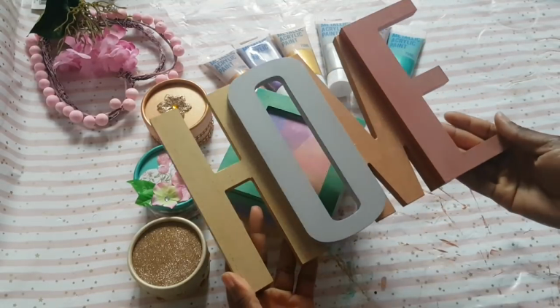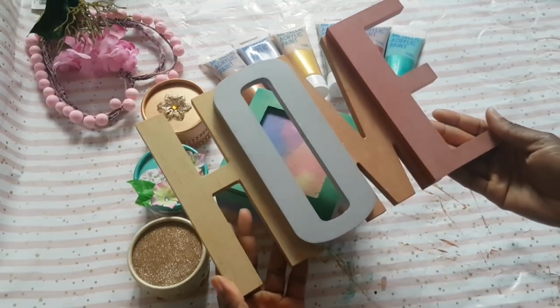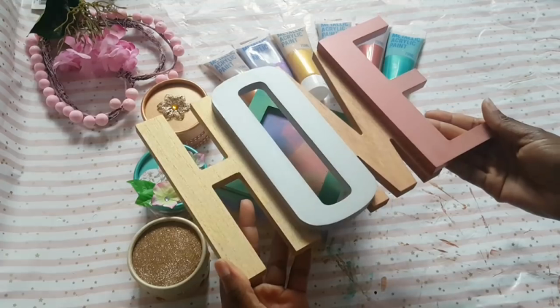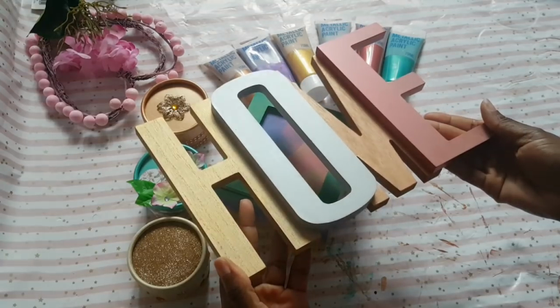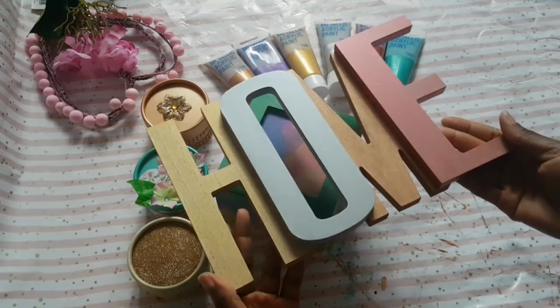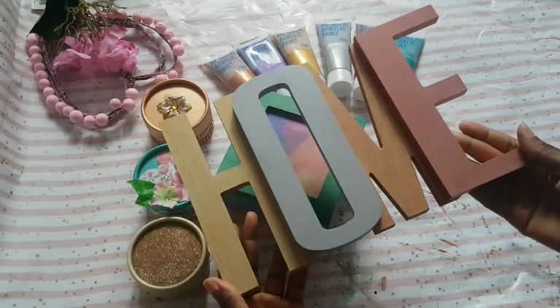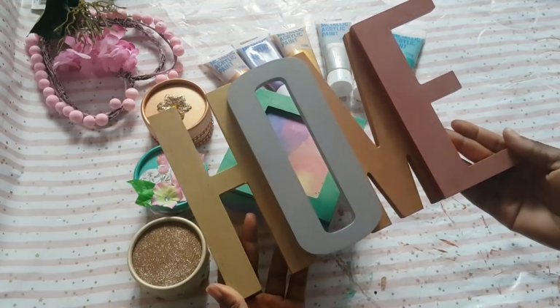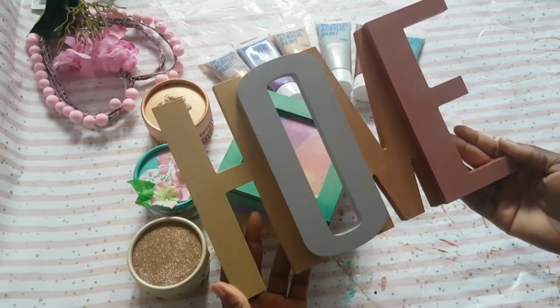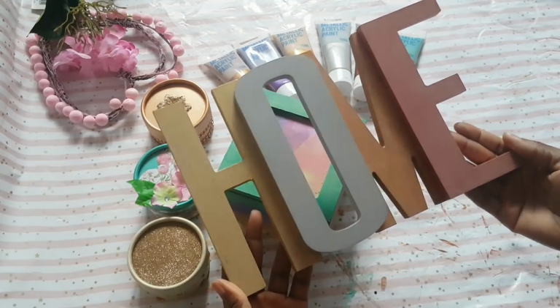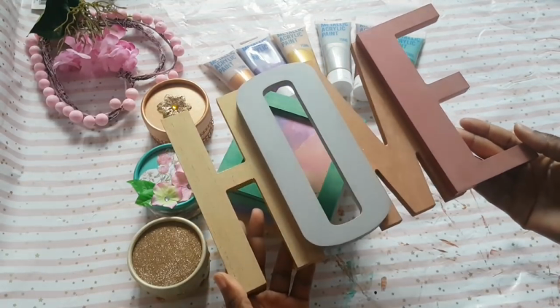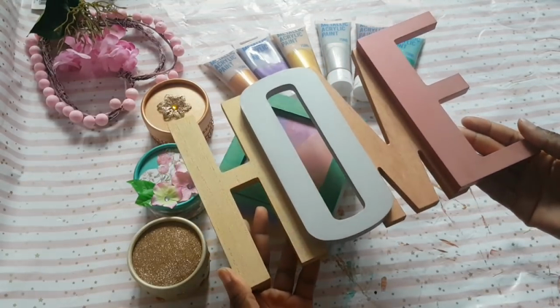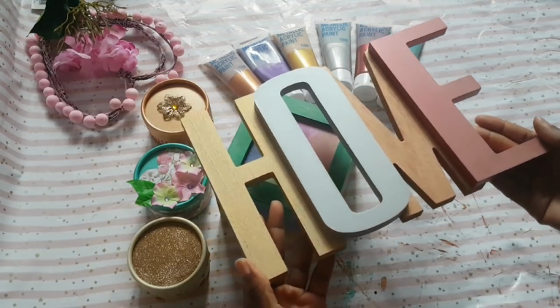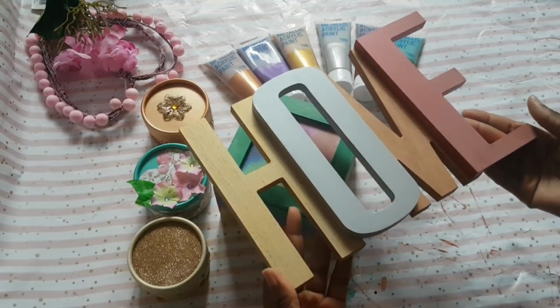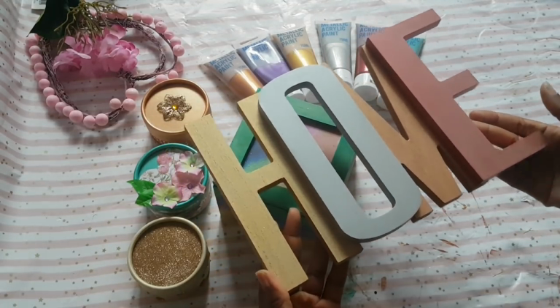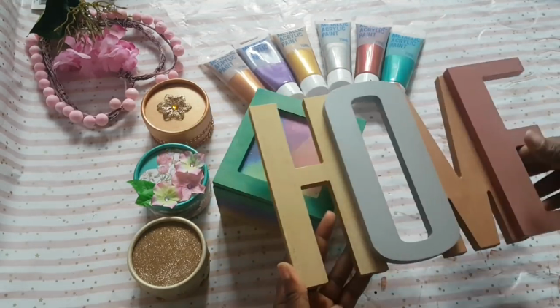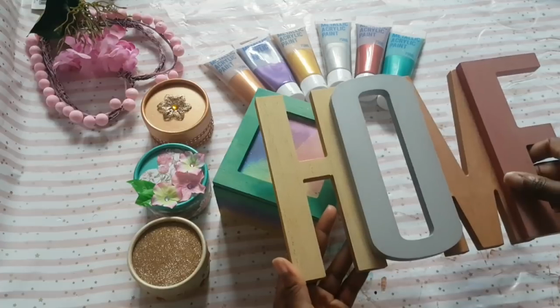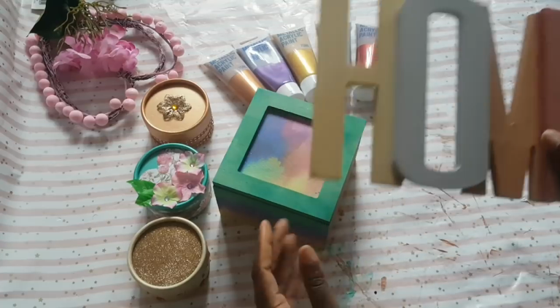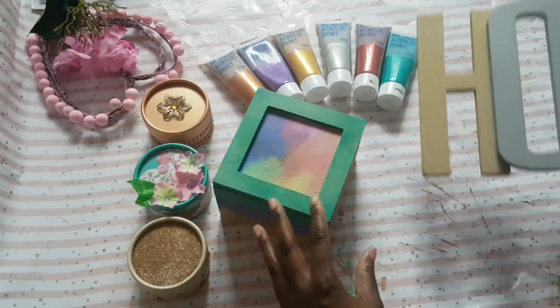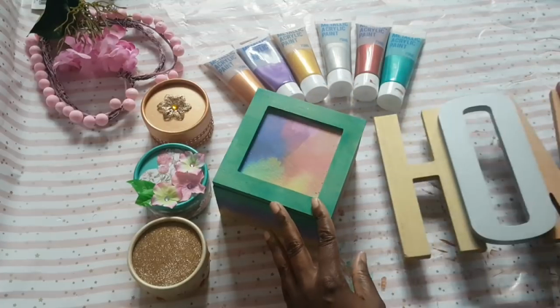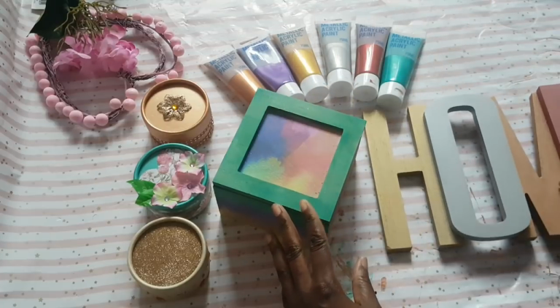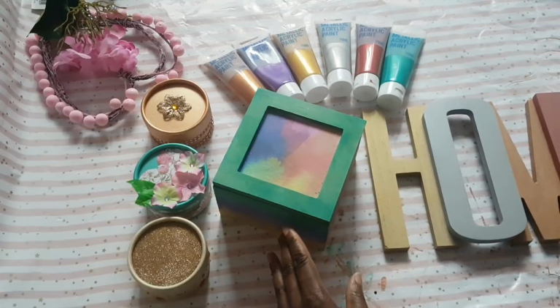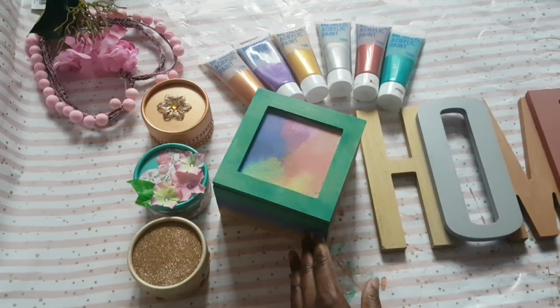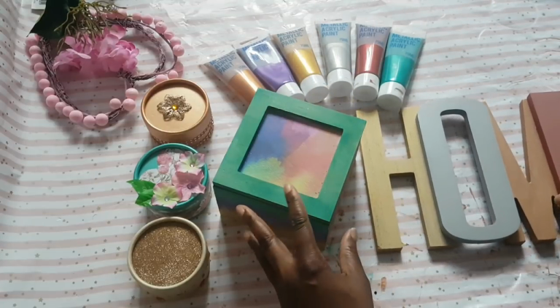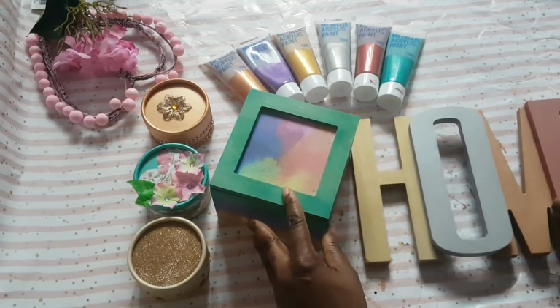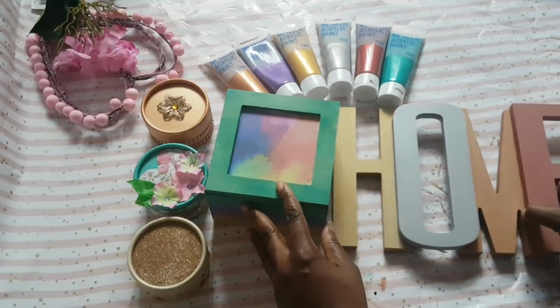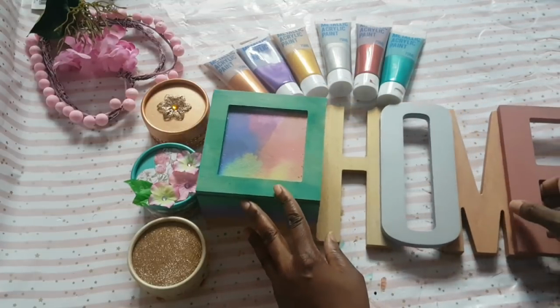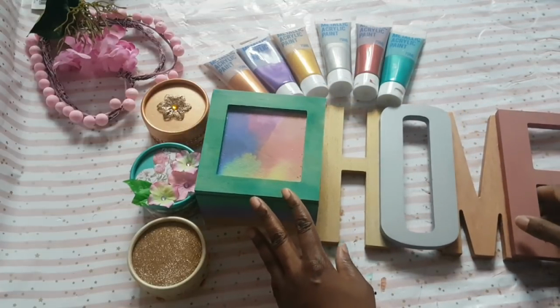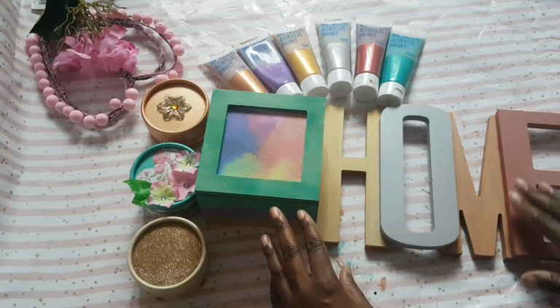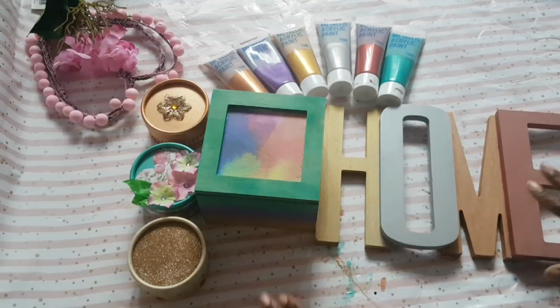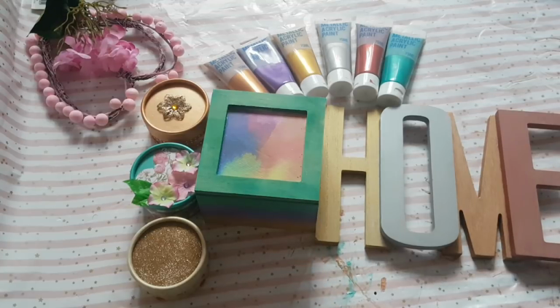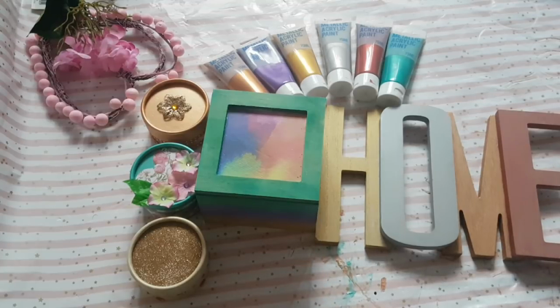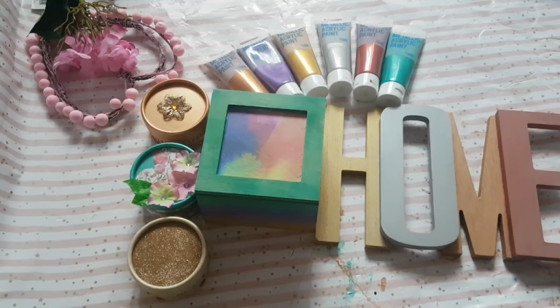I still haven't finished it. Then this home sign — I know, this was from Poundworld before it closed — but I just wanted to see how well the metallic paints would perform on wood that hasn't been primed, just straight out of the pan.